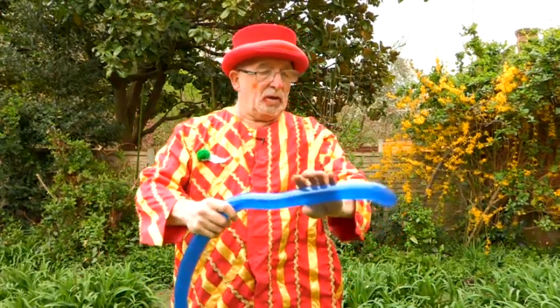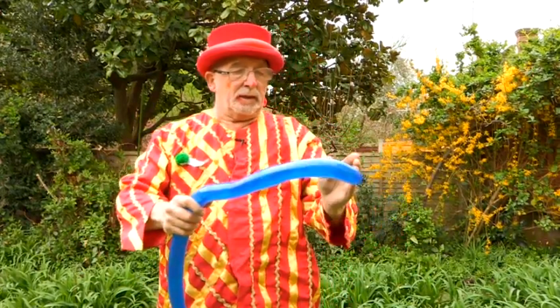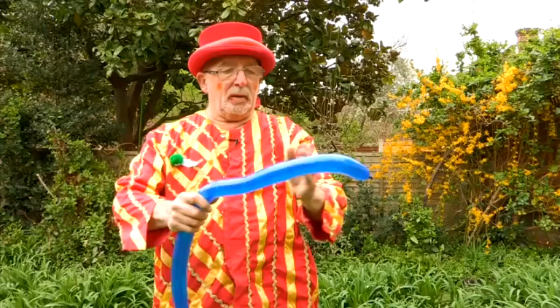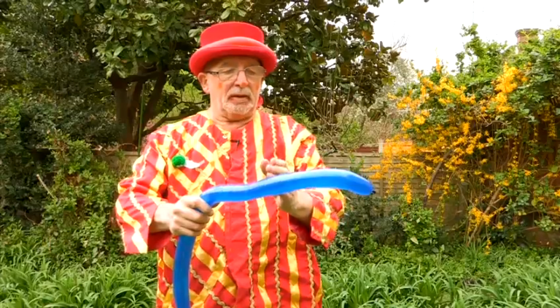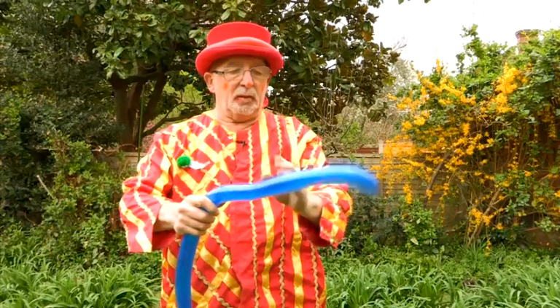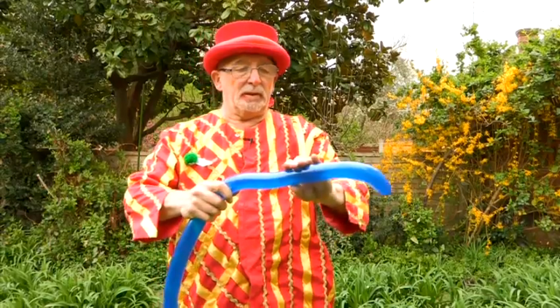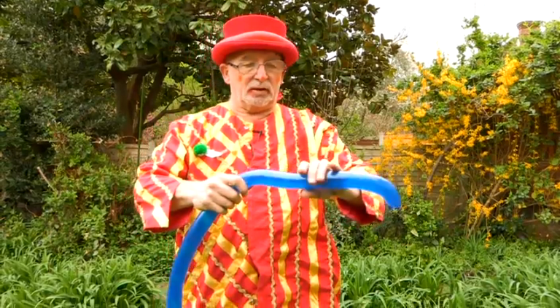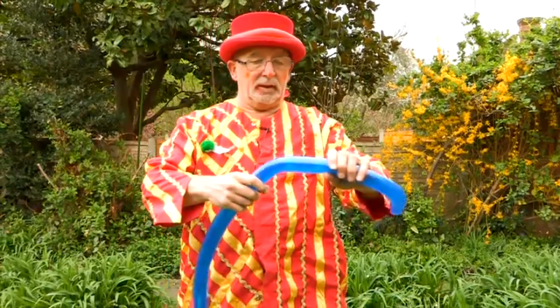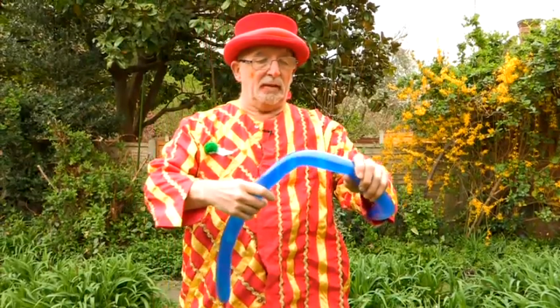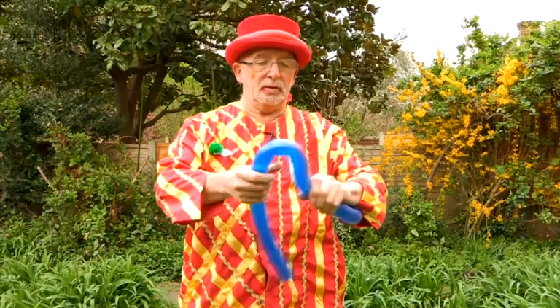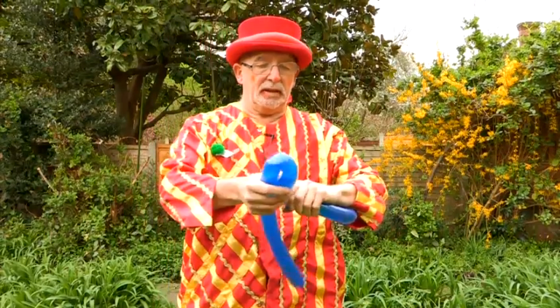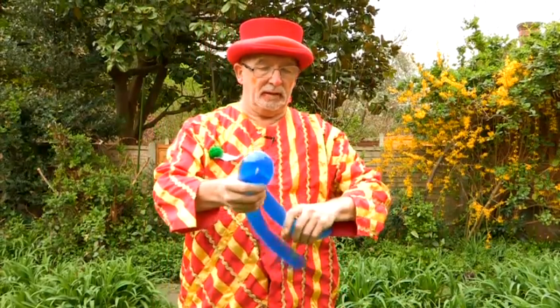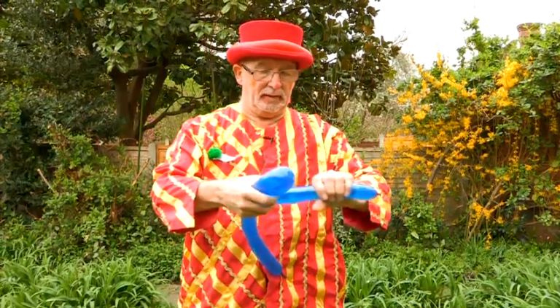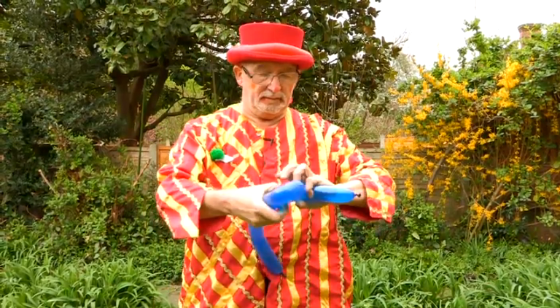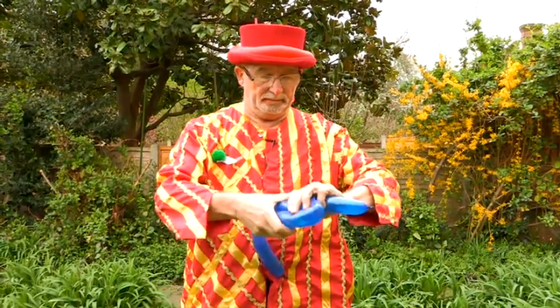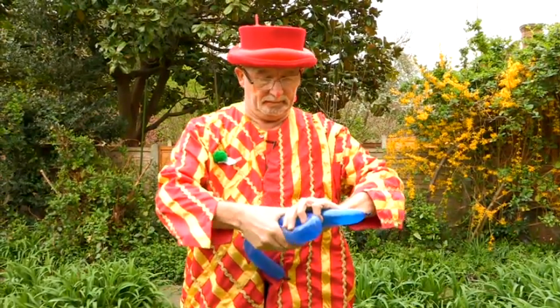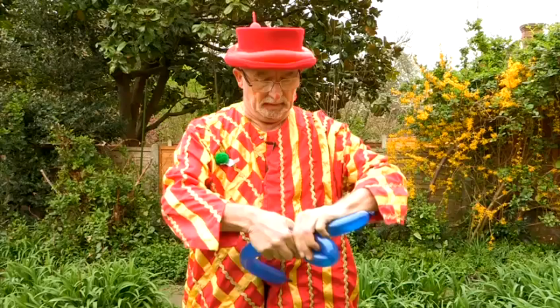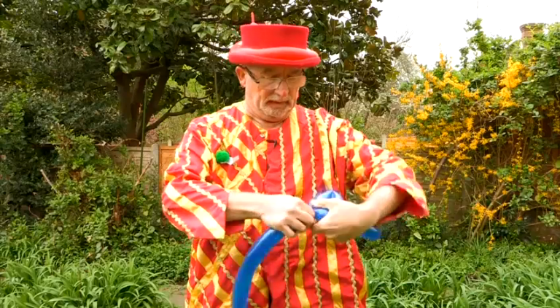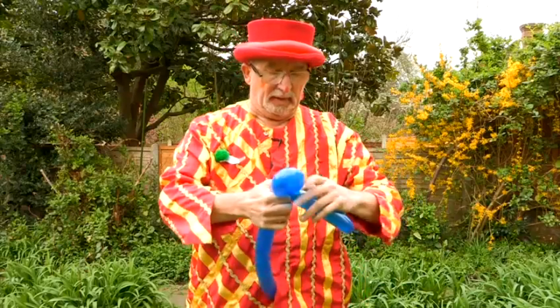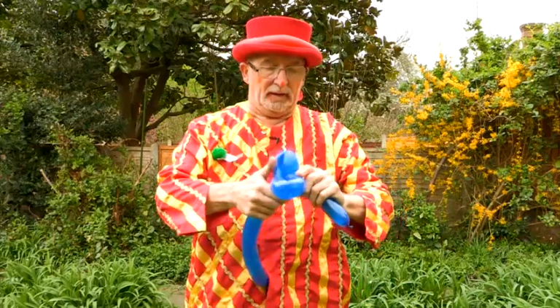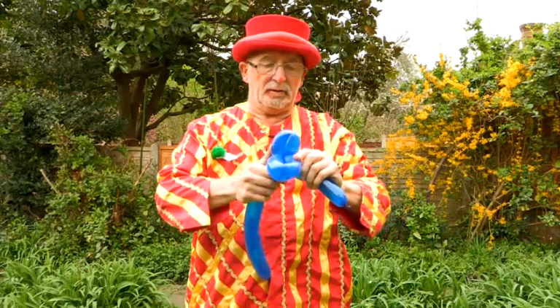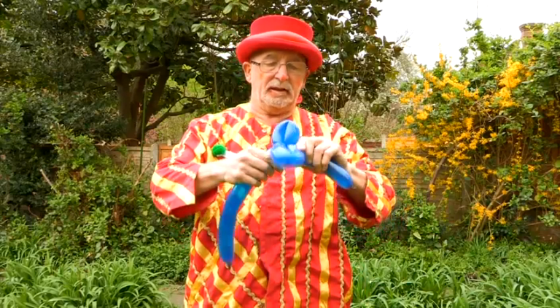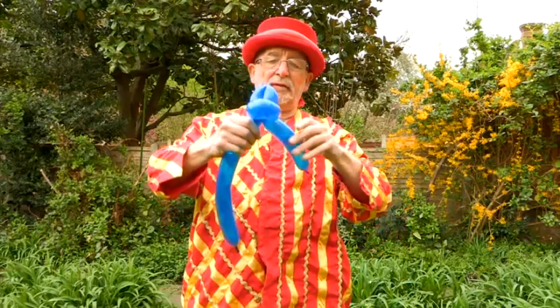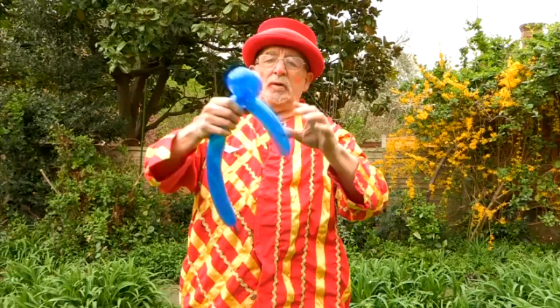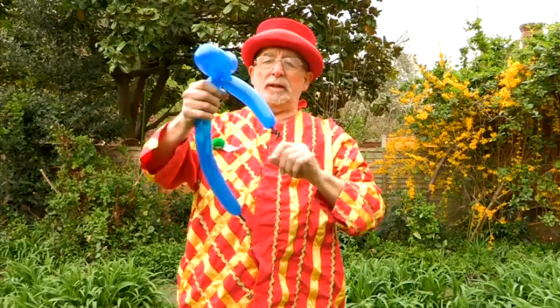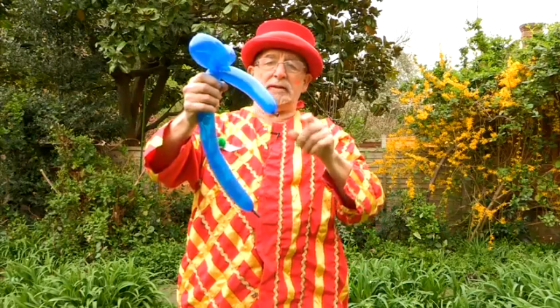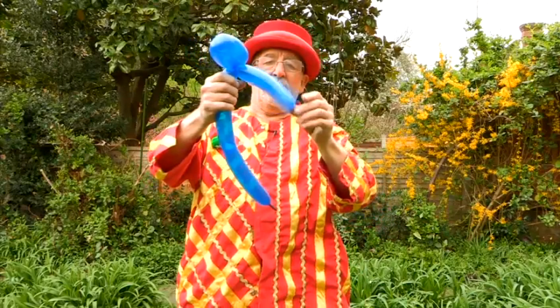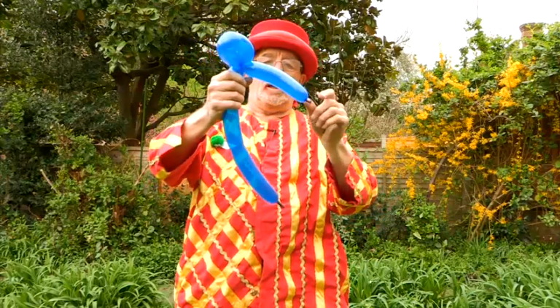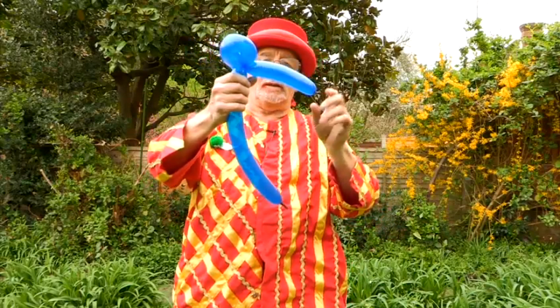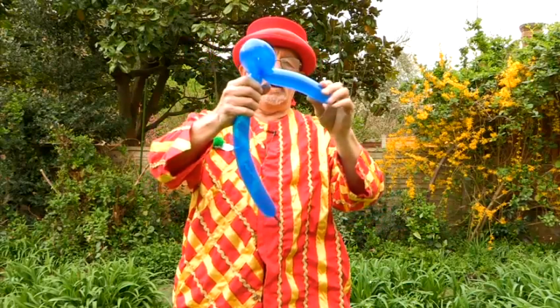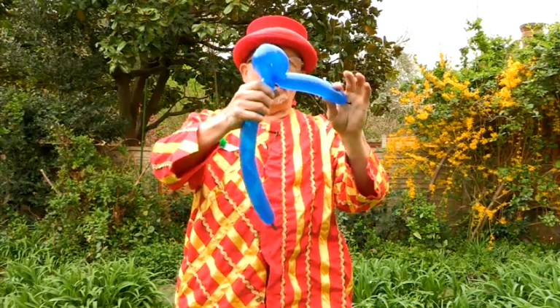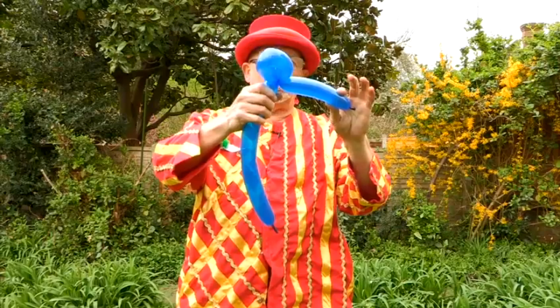You begin by marking out where you want his trunk to be and then you make the ears. And as you can see, the elephant has quite big ears and quite a long trunk.